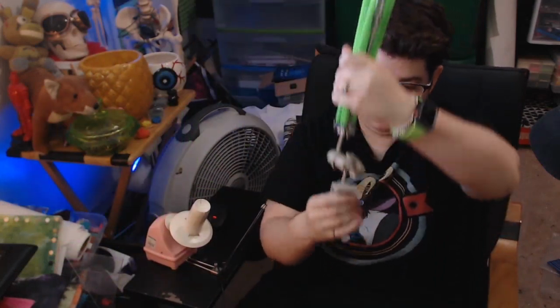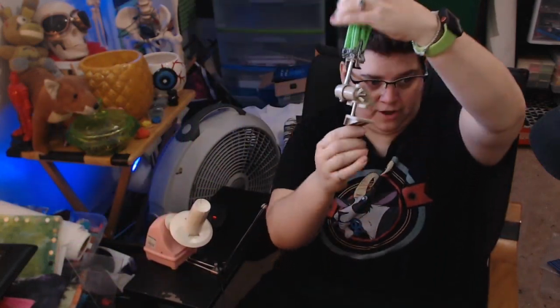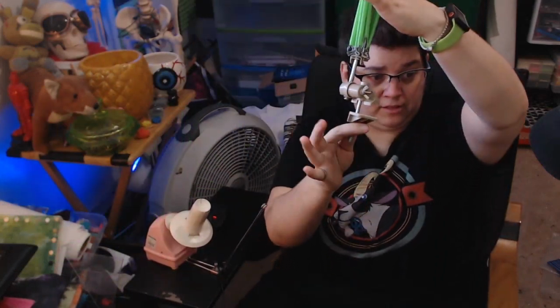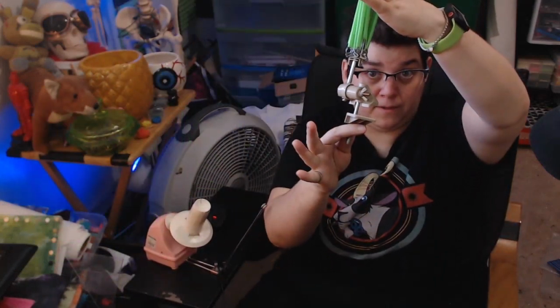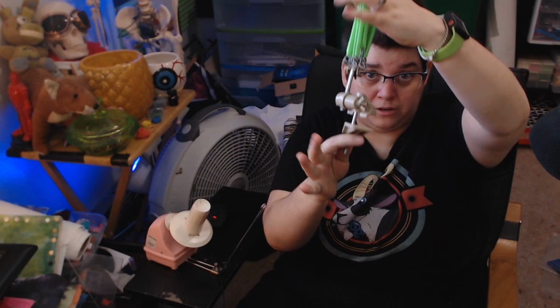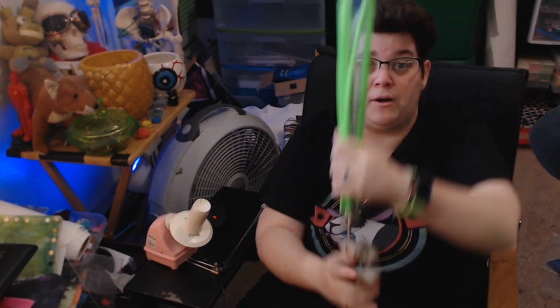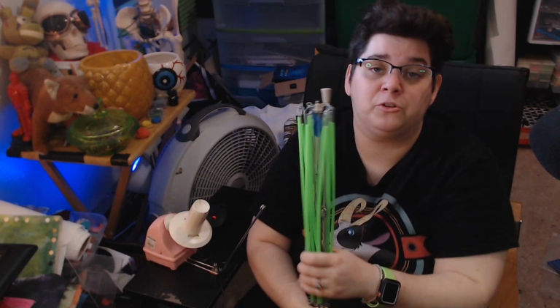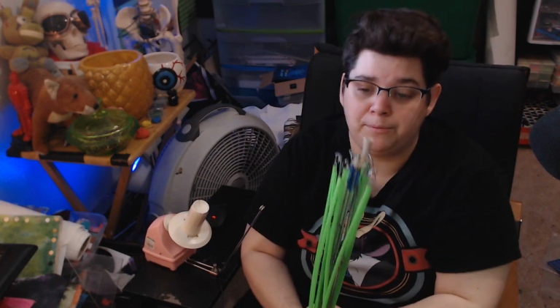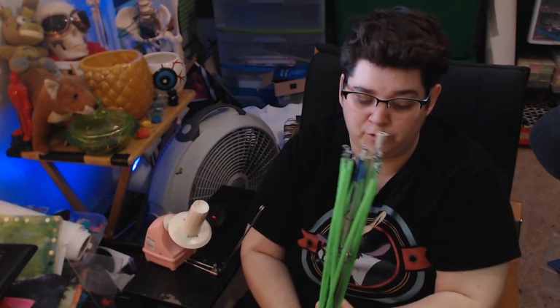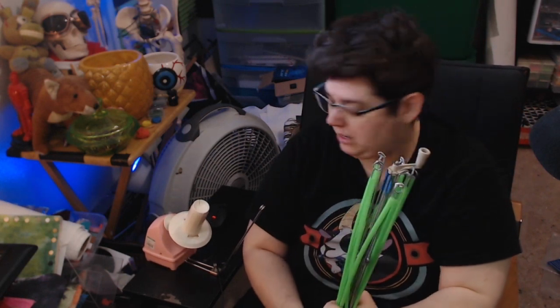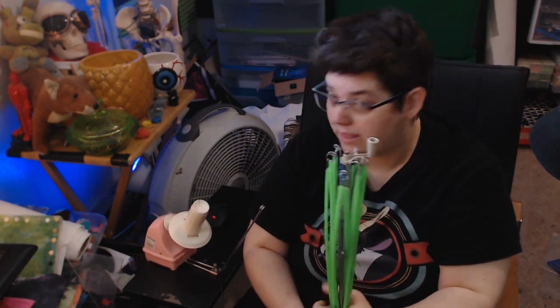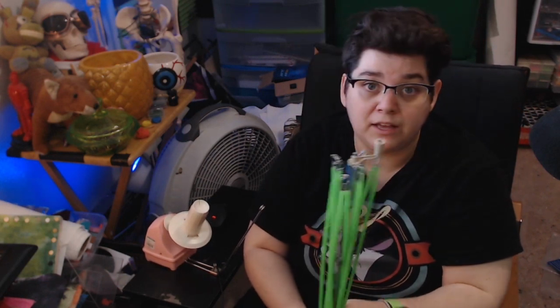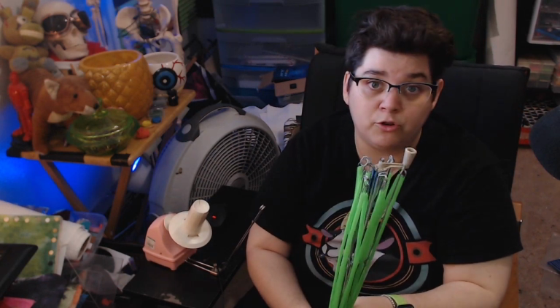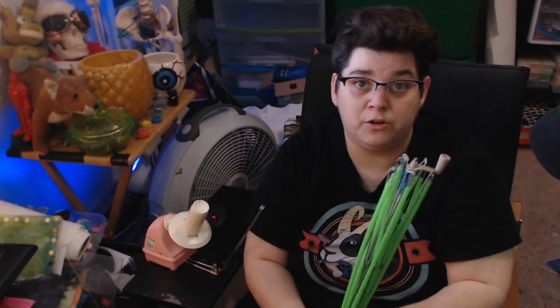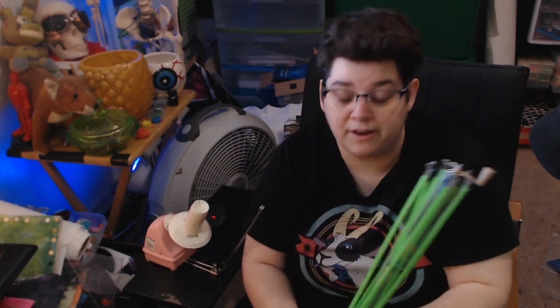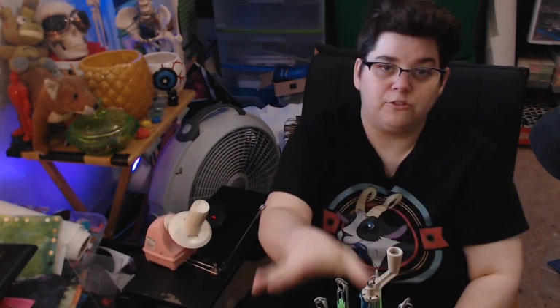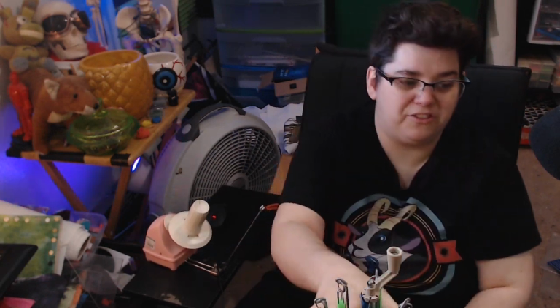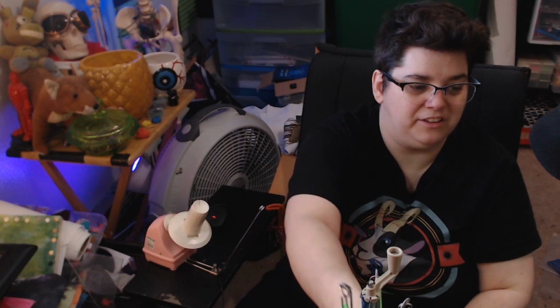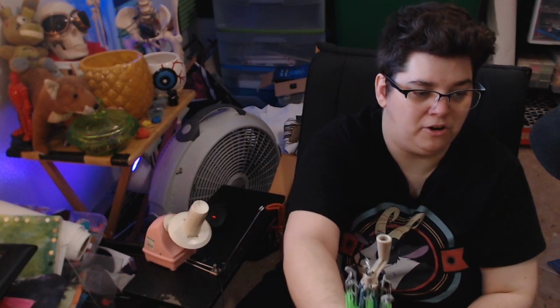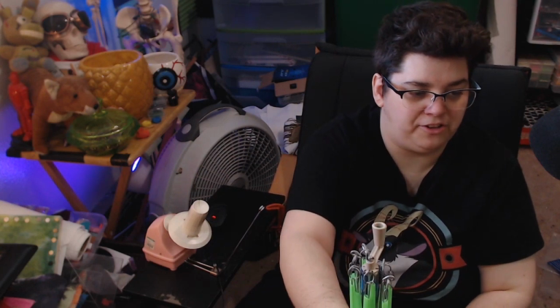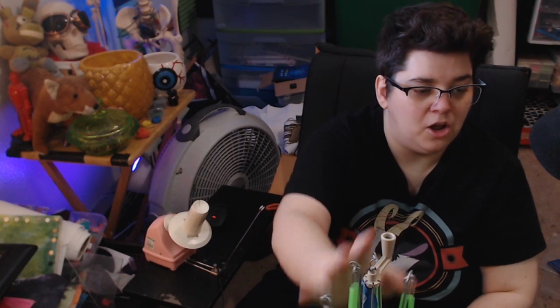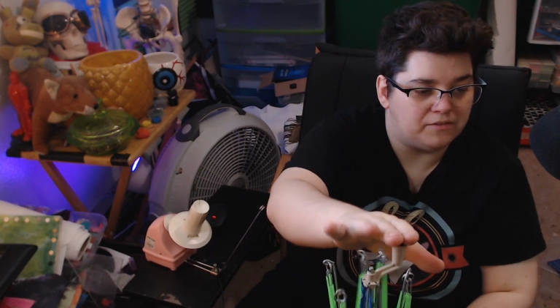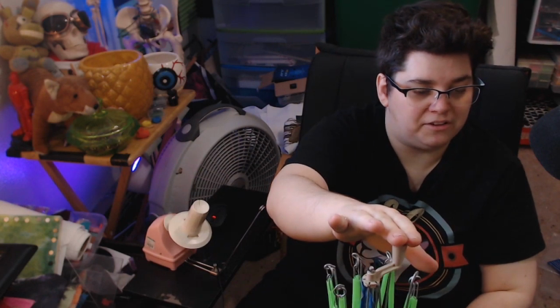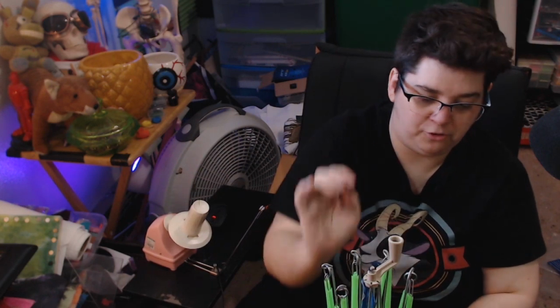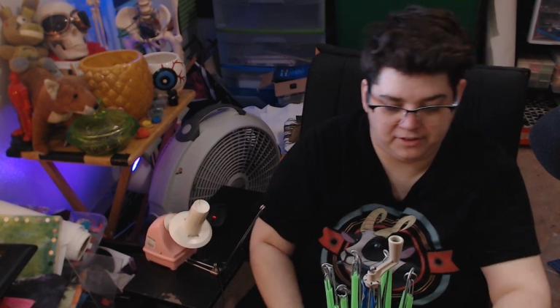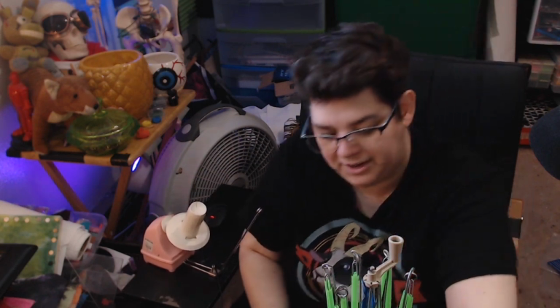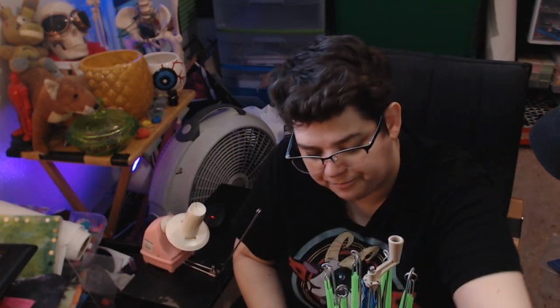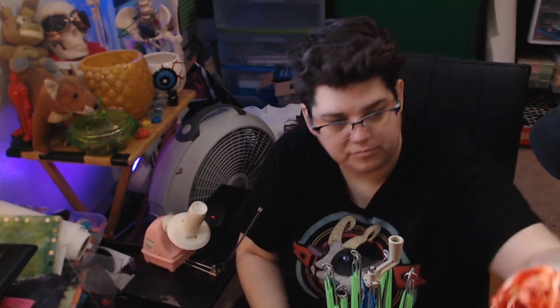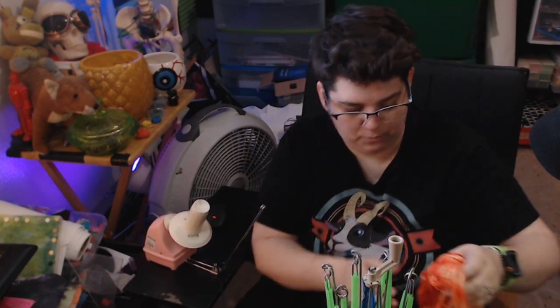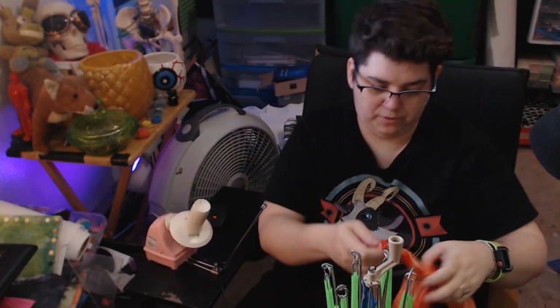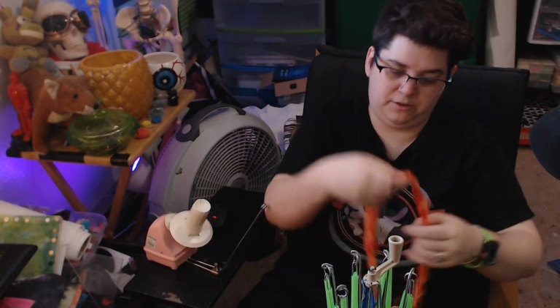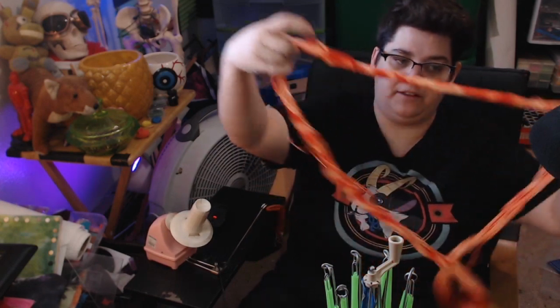We've got this clamp on the bottom, so I'm going to clamp this to my table and then show you what to do from there. I know this is a little hard to see — we've got the swift down here.